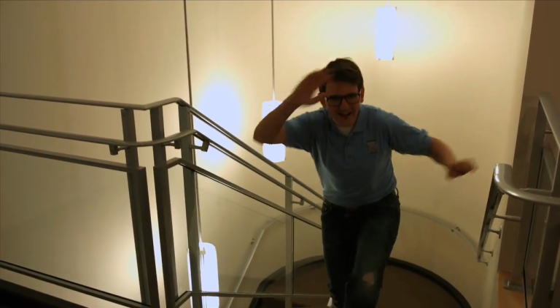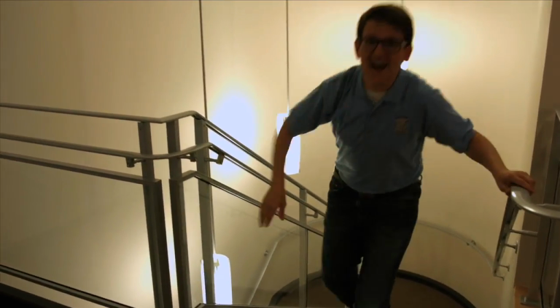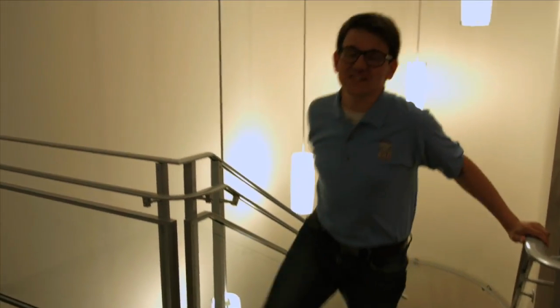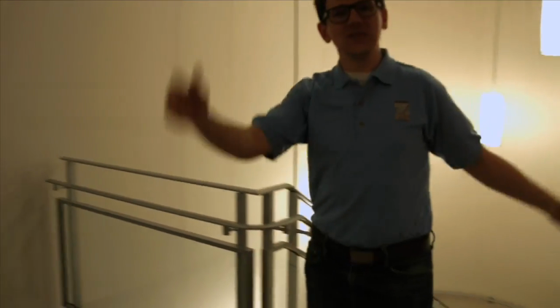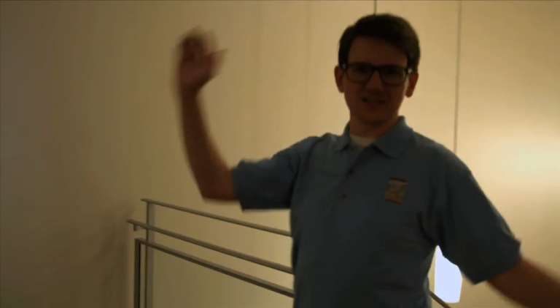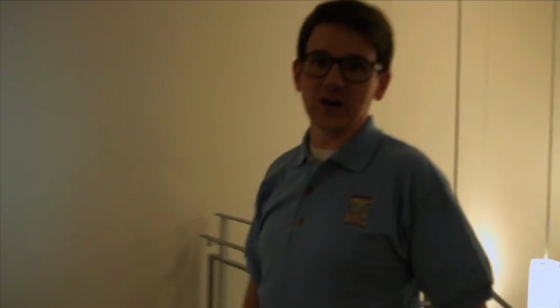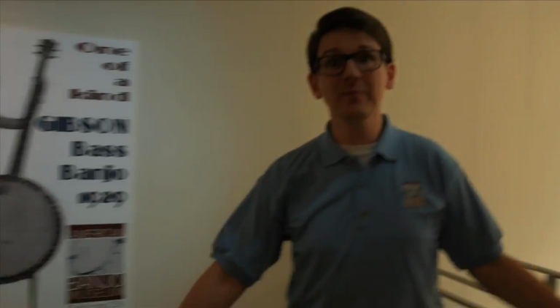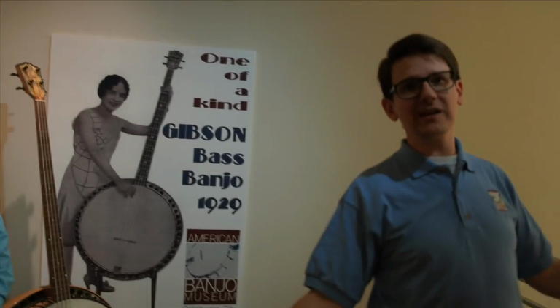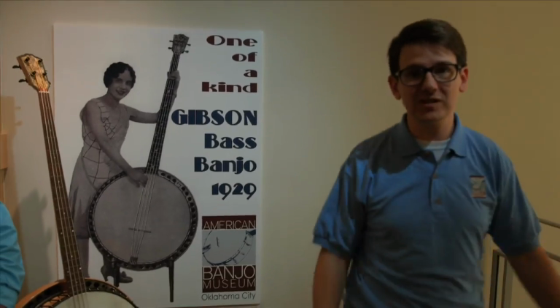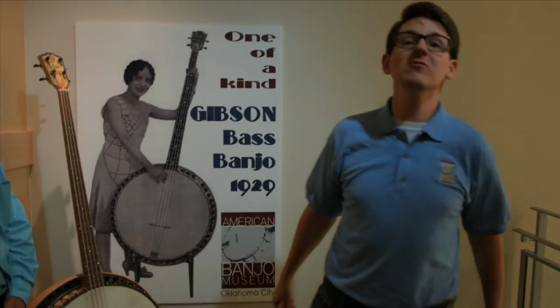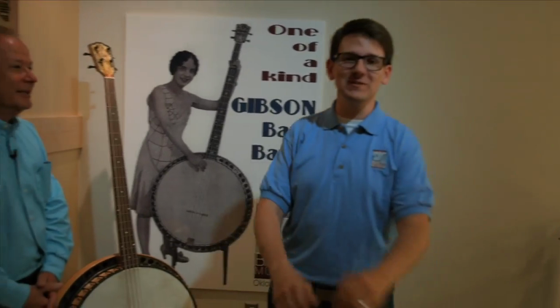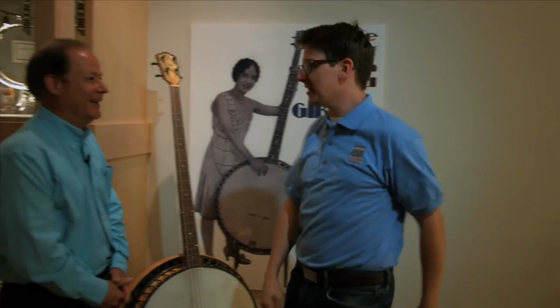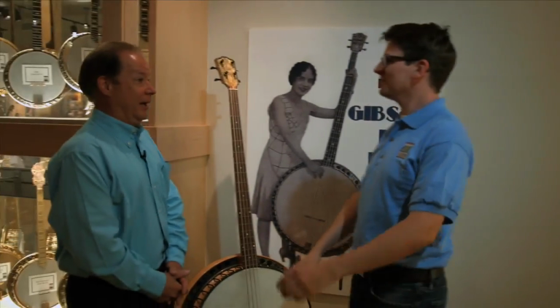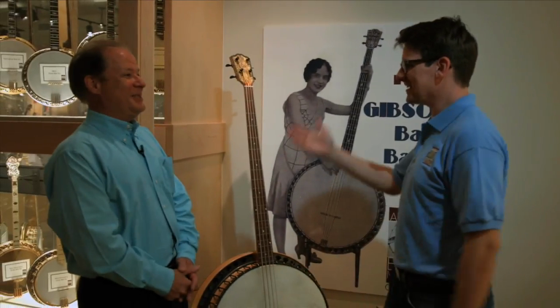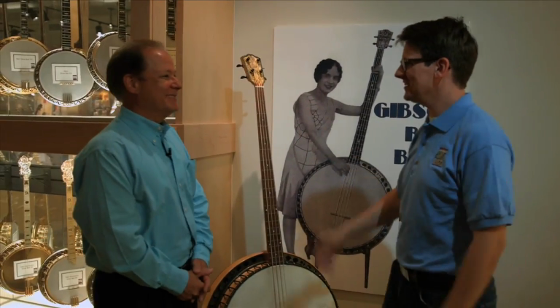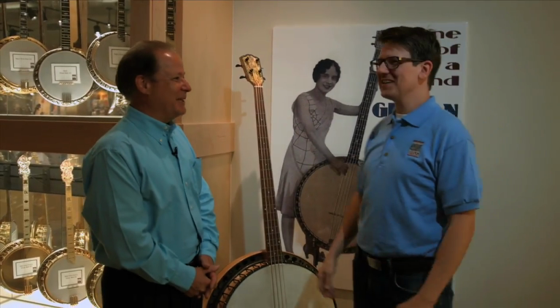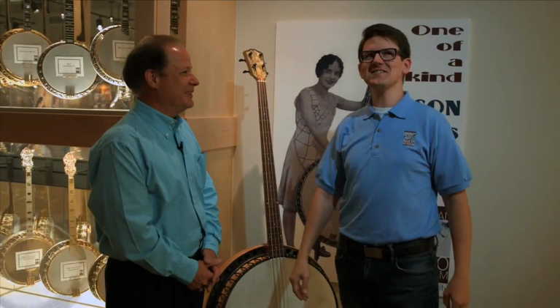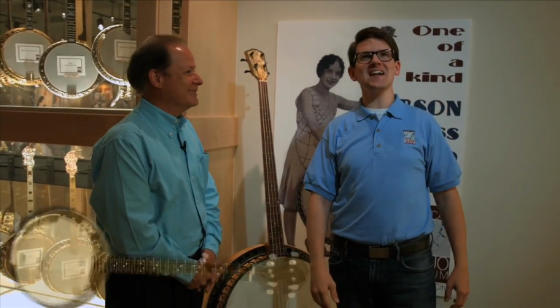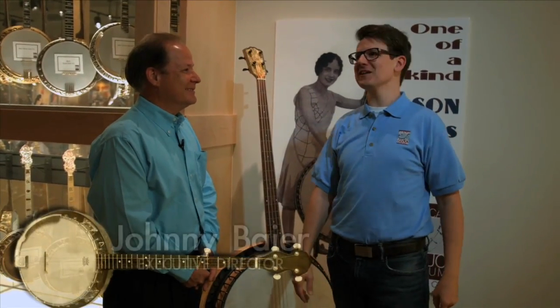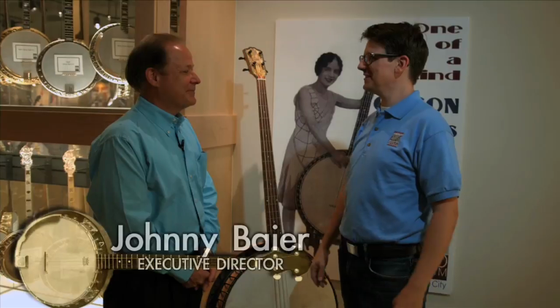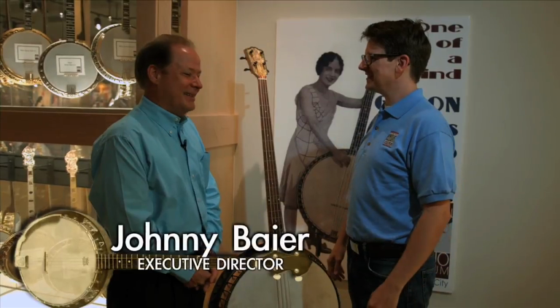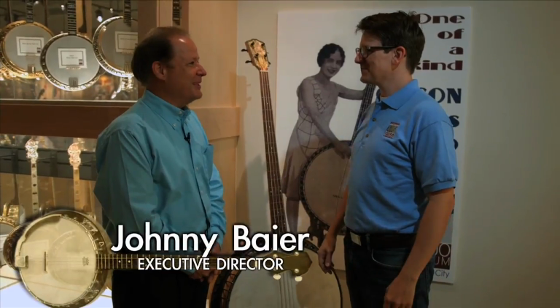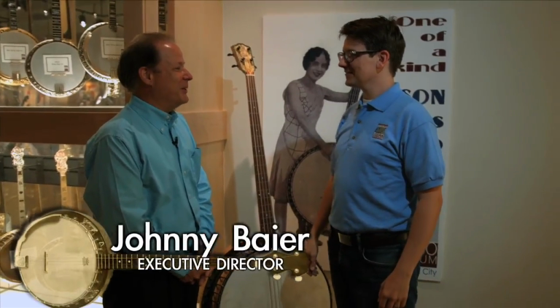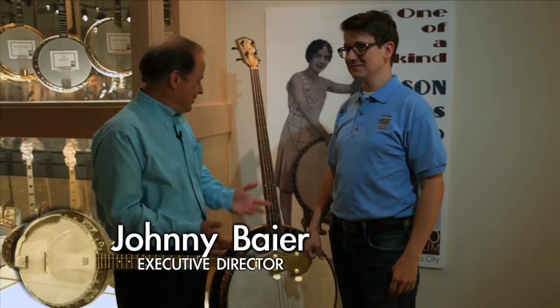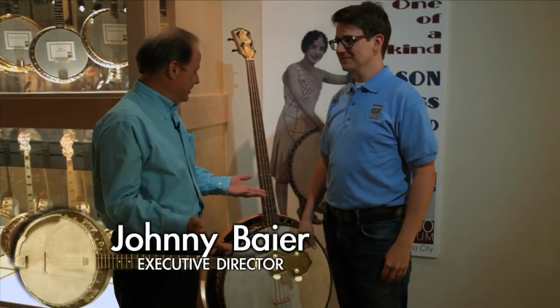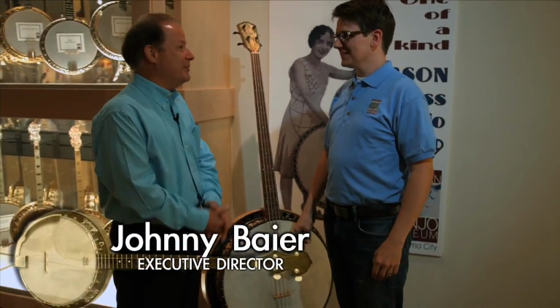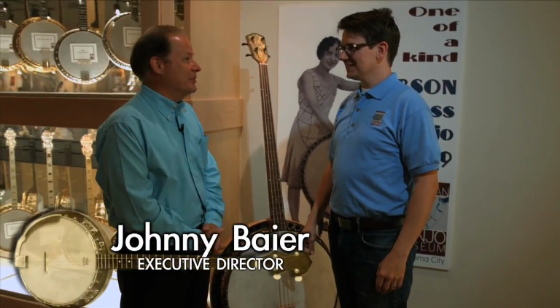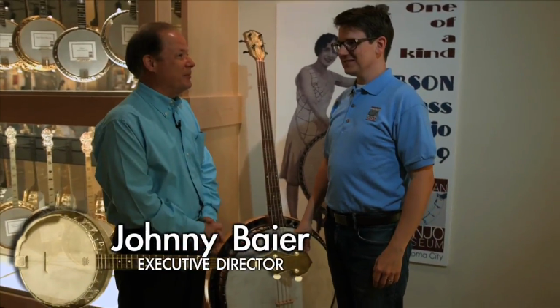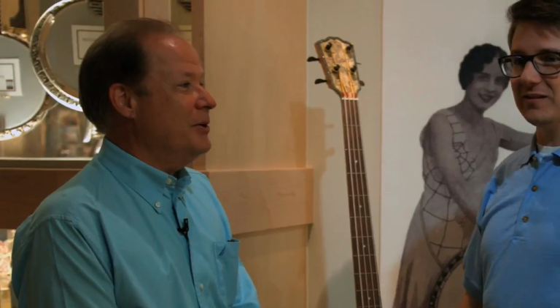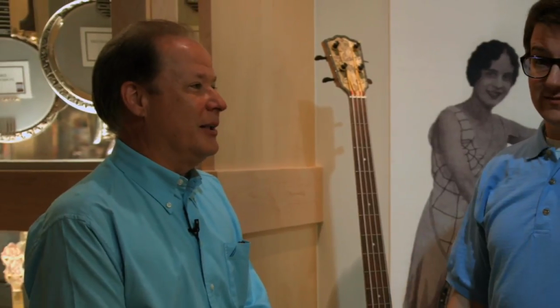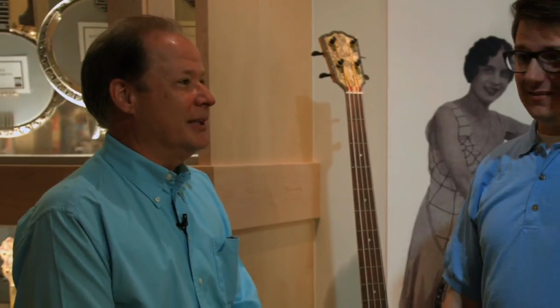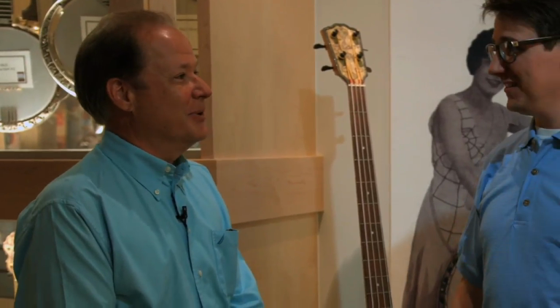Oh hi, Lucas here, my favorite place in the whole wide world — the American Banjo Museum in Oklahoma City. Hi Johnny! Are you always just standing there waiting for me? This is what I do. I sit here all day long, sometimes you don't show up. You don't know how lonely it gets around here.